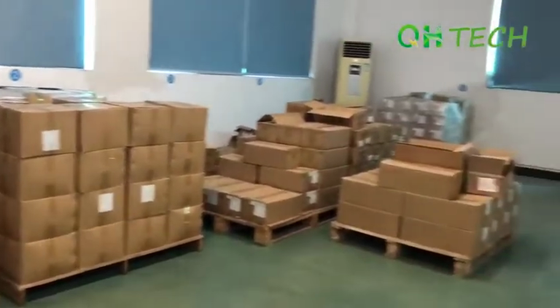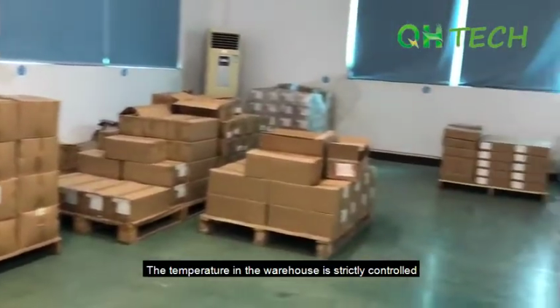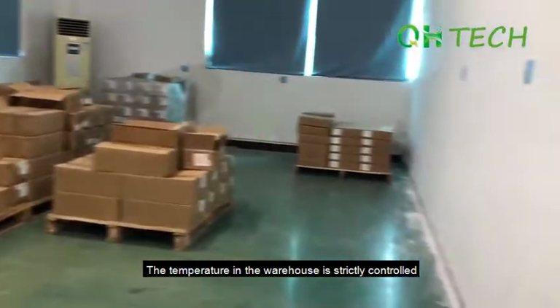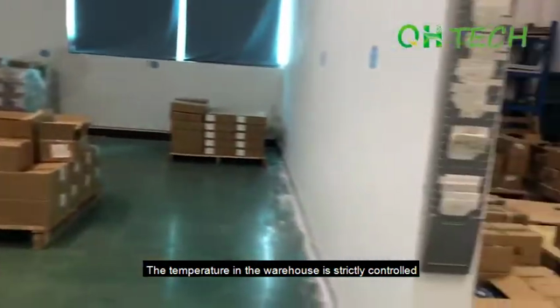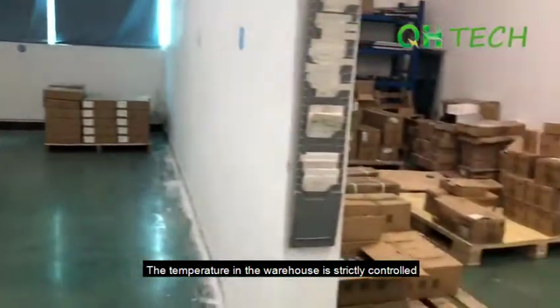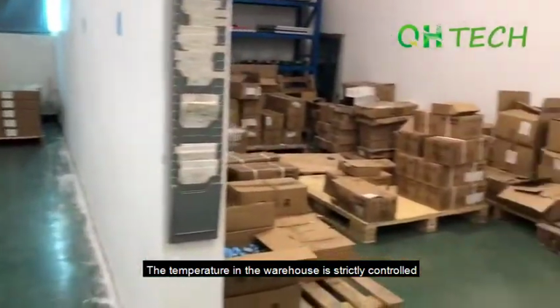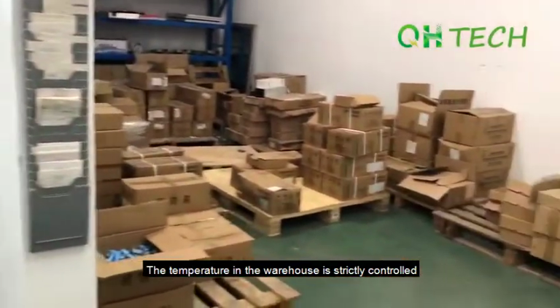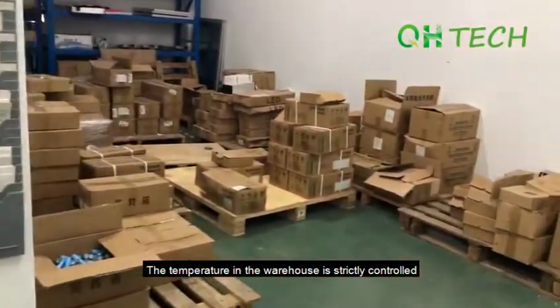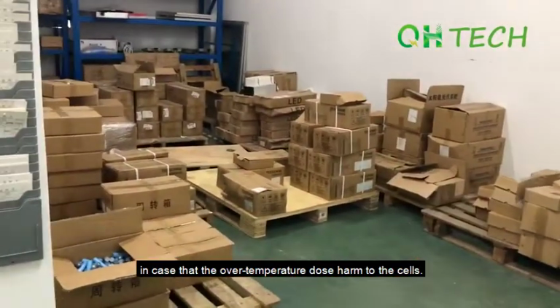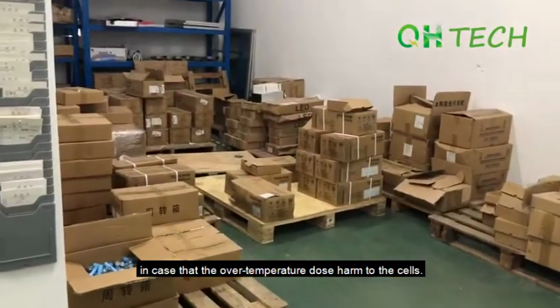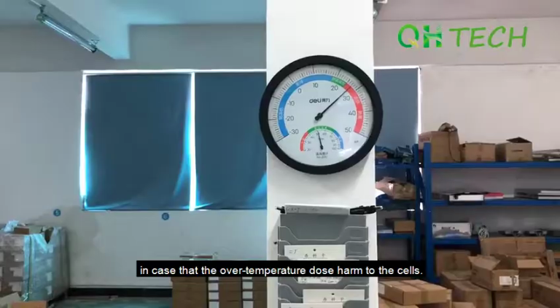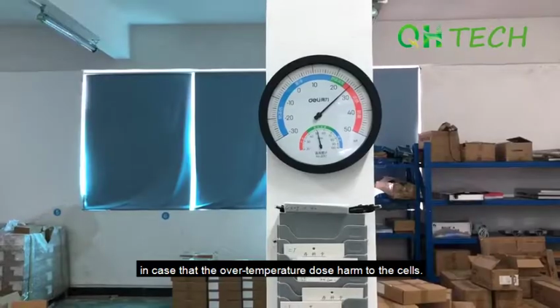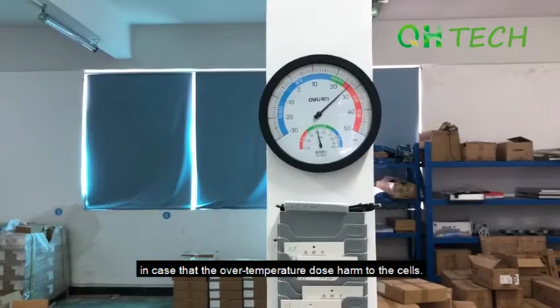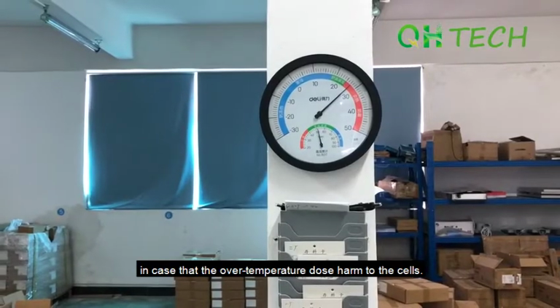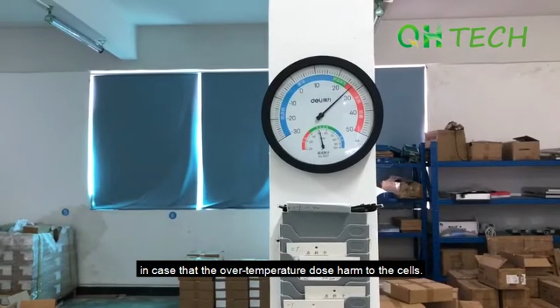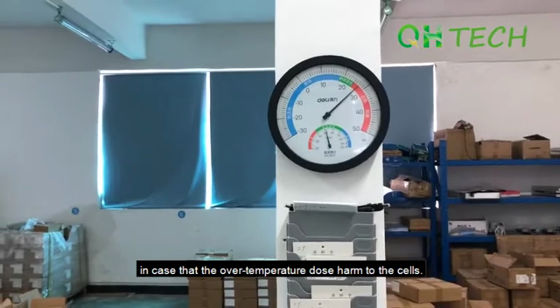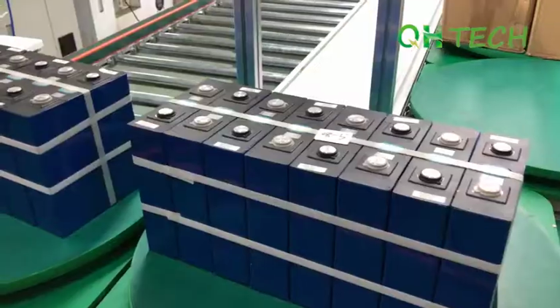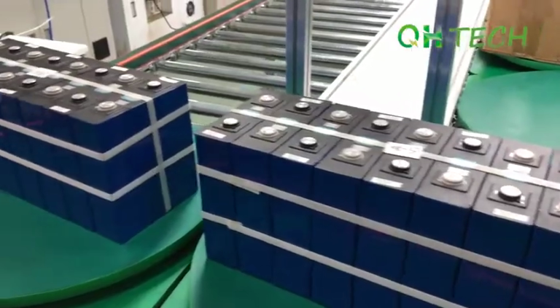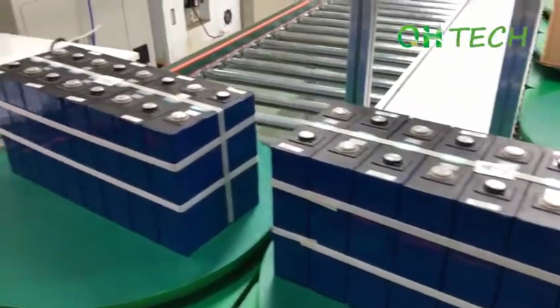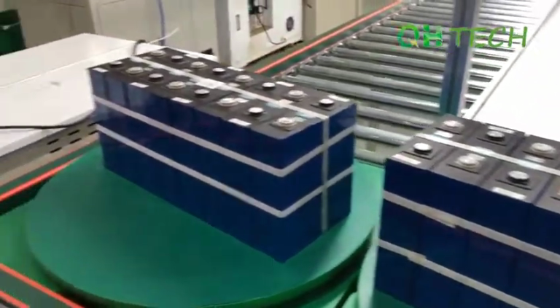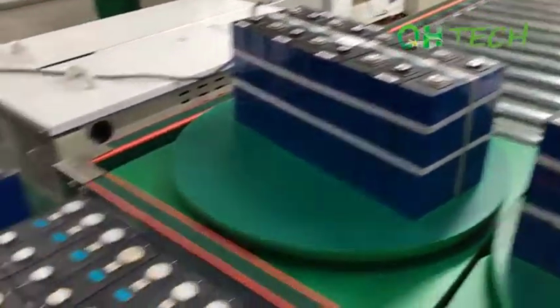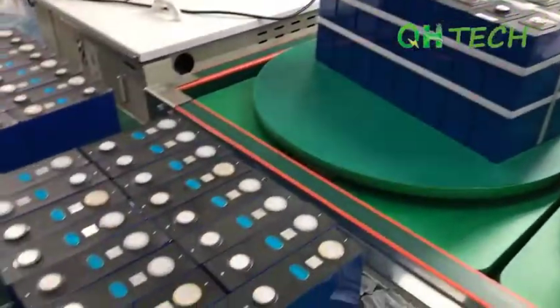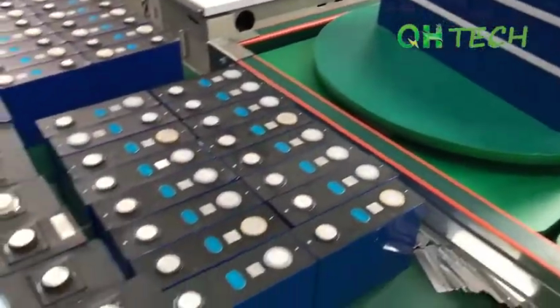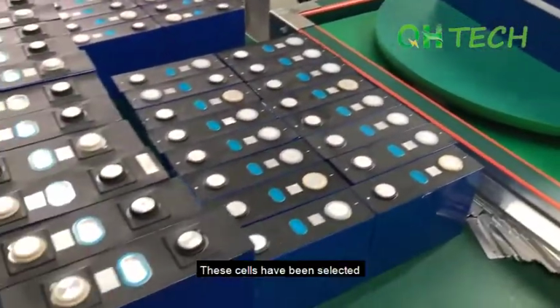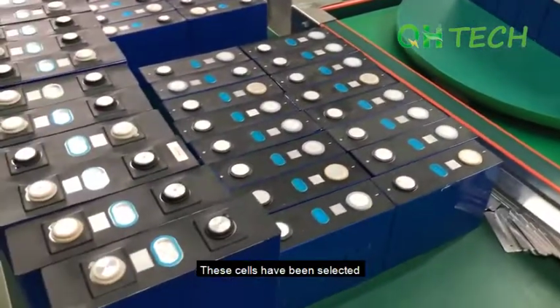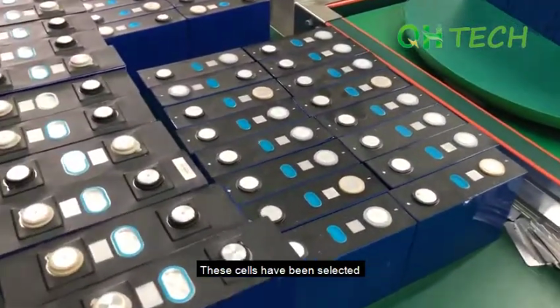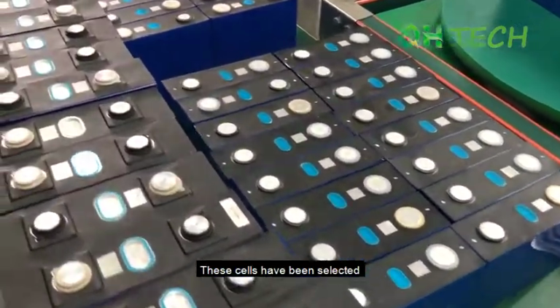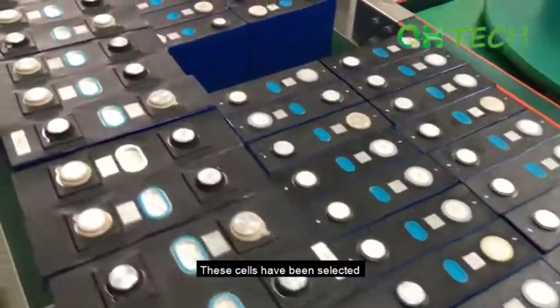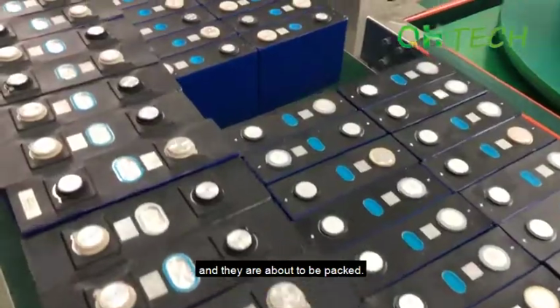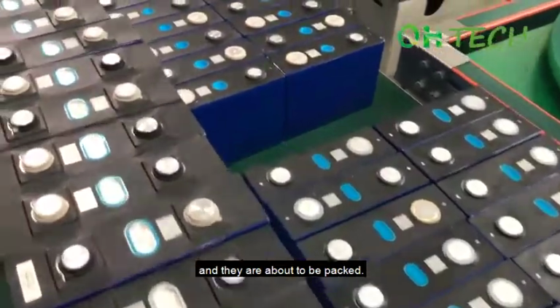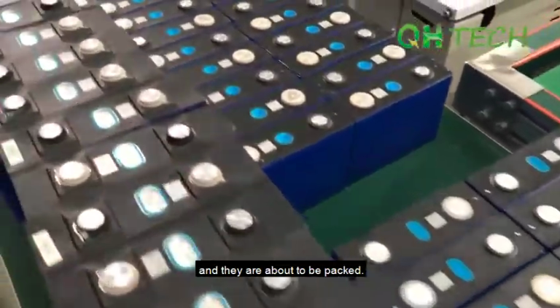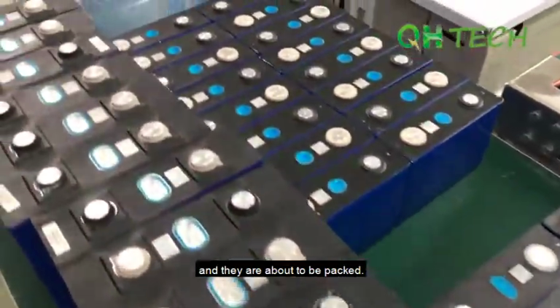The temperature in the warehouse is strictly controlled, in case that over-temperature does harm to the cells. These cells have been selected and they are about to be packed.